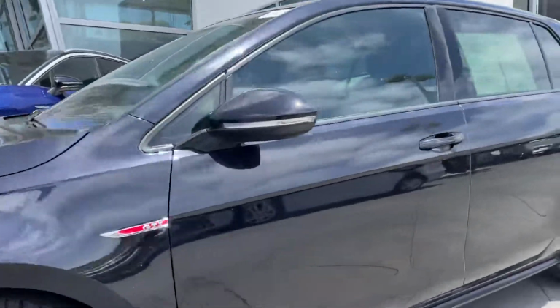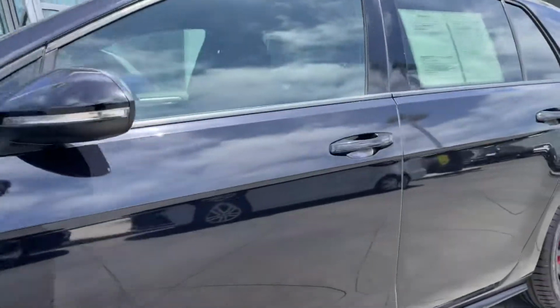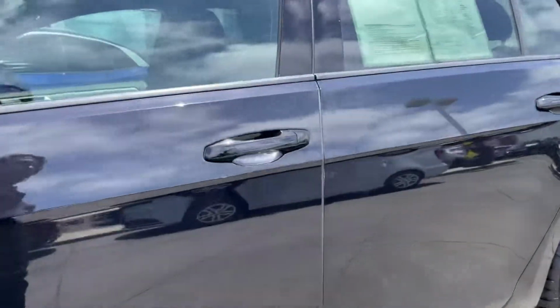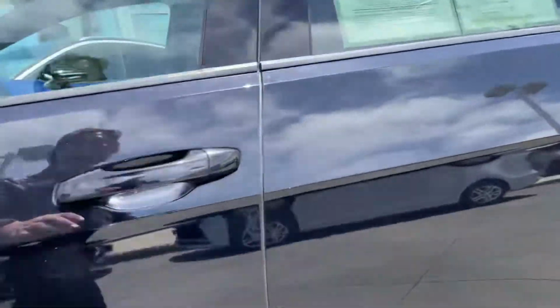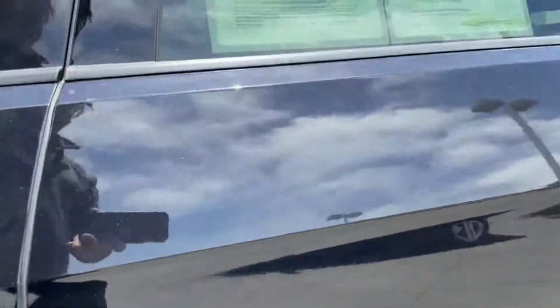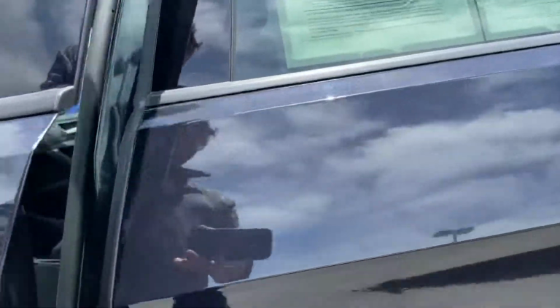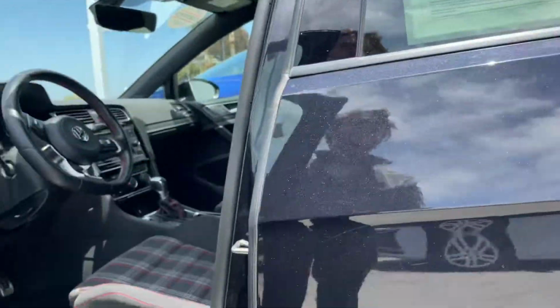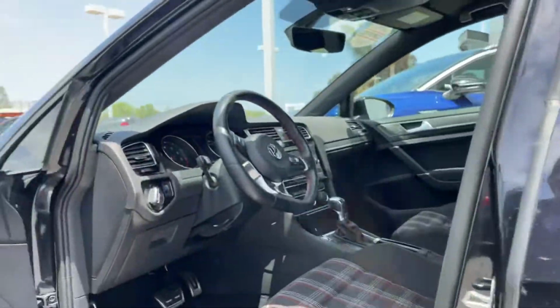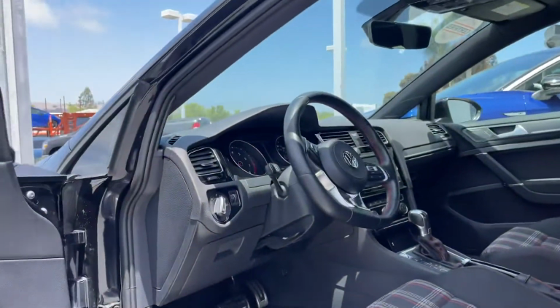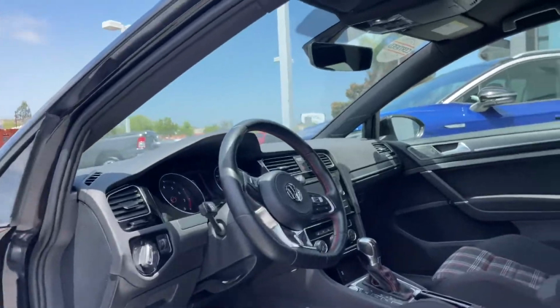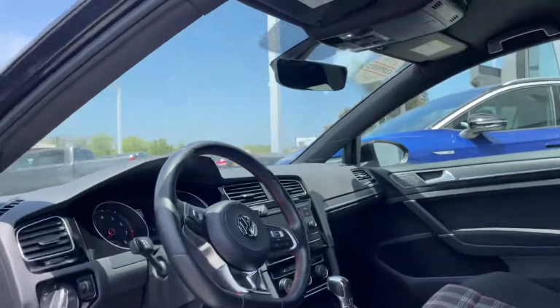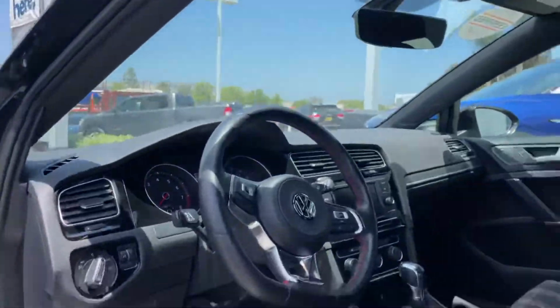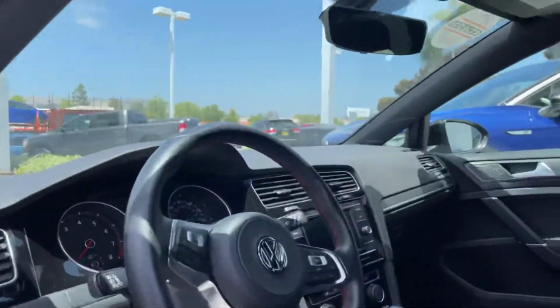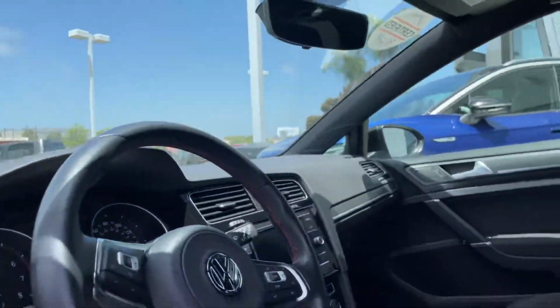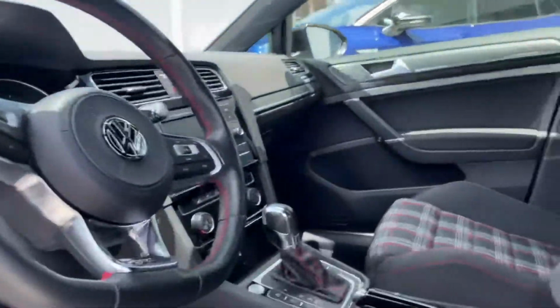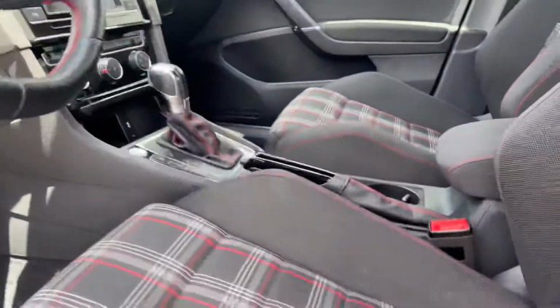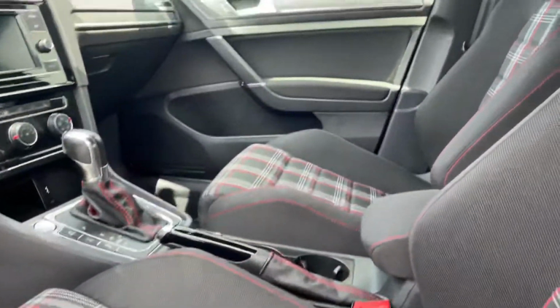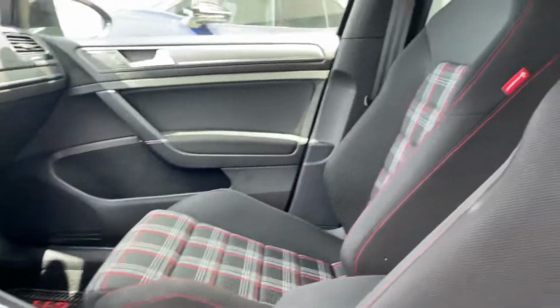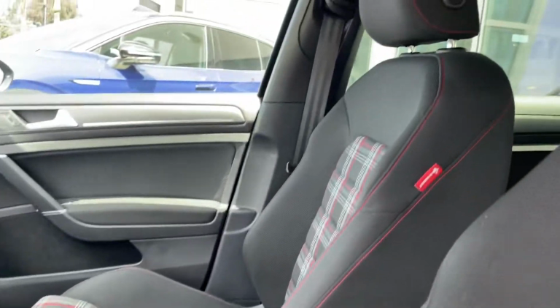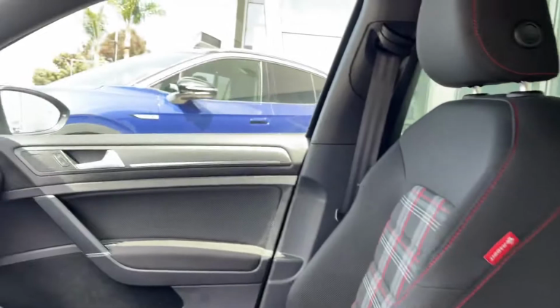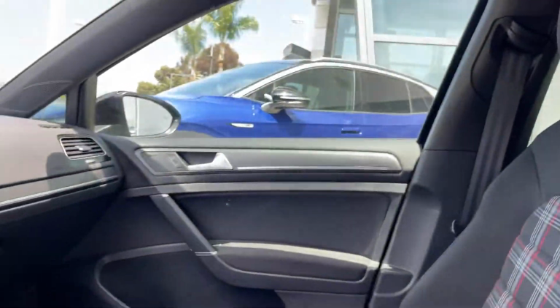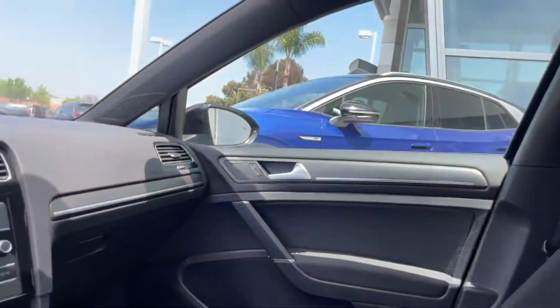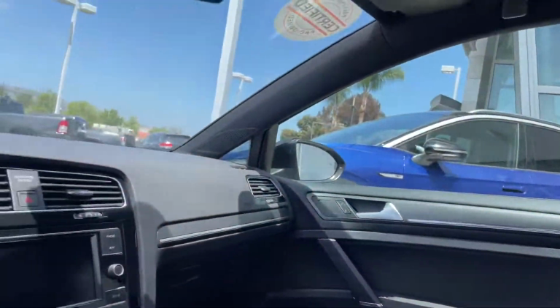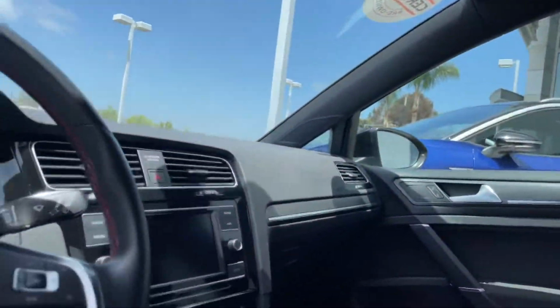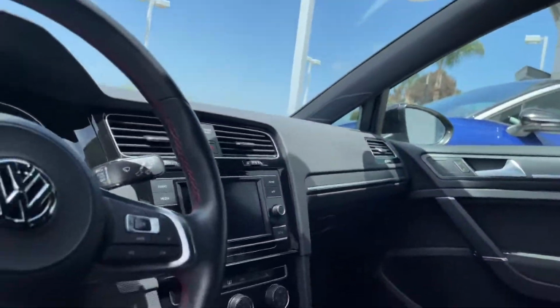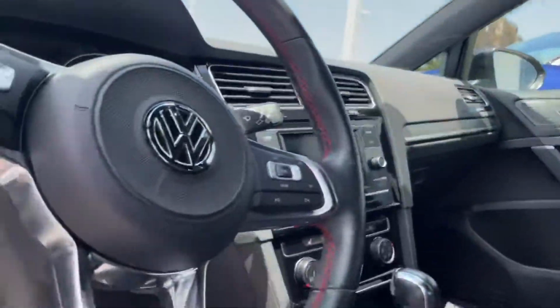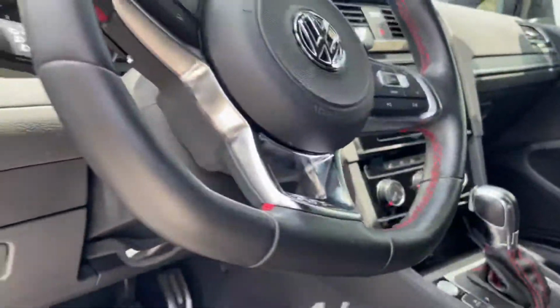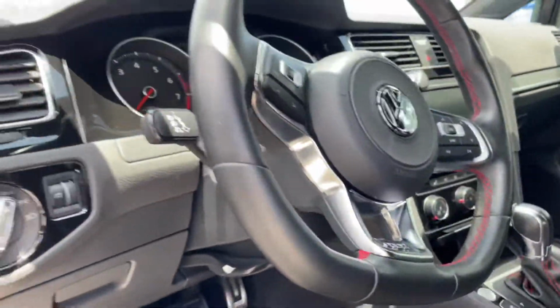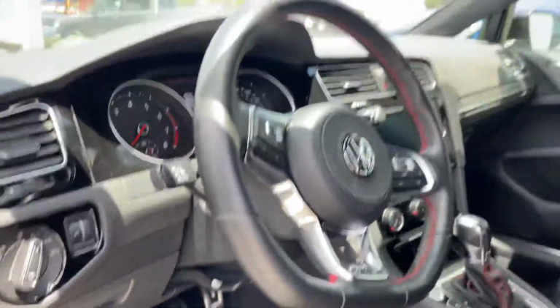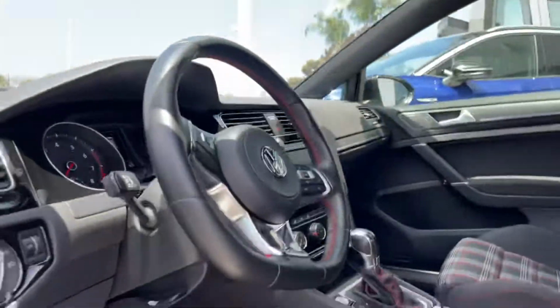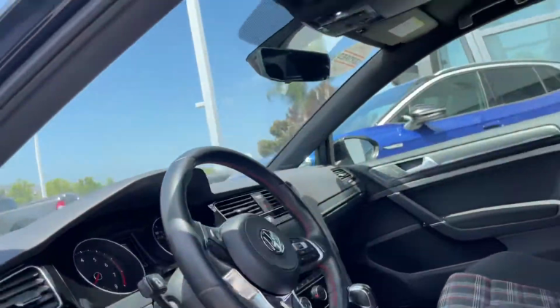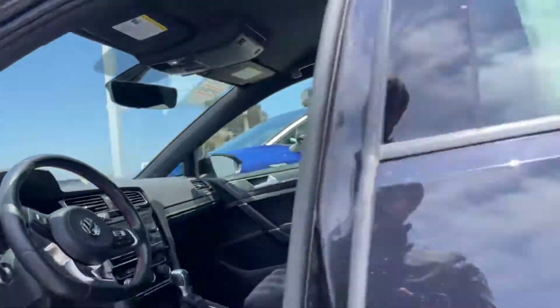Let me open it up for us. It does have keyless entry. It has a little over 17,000 miles, but it is in great condition — well kept and well loved. No odd smells that I can tell.